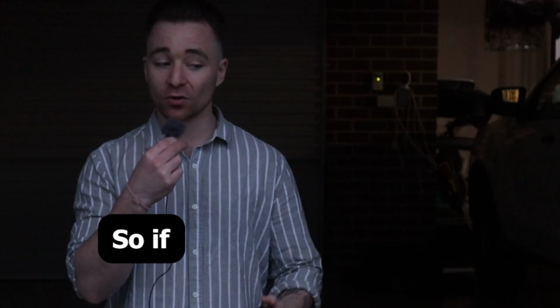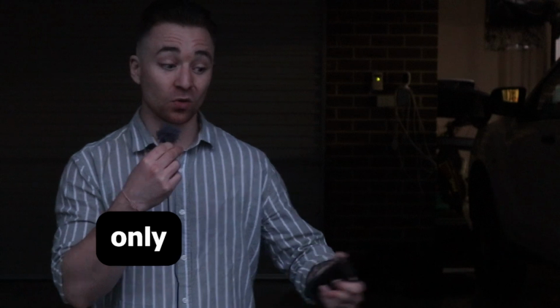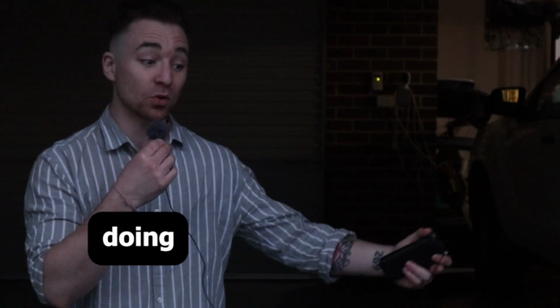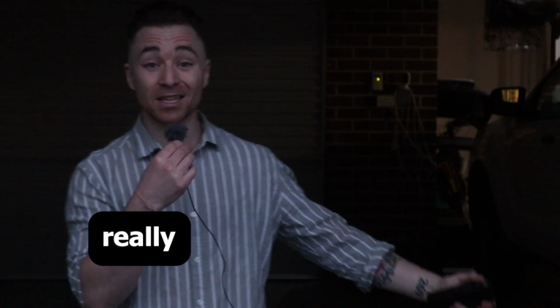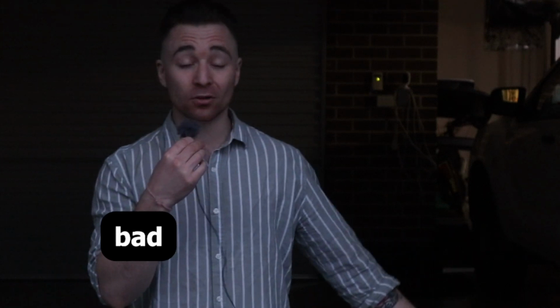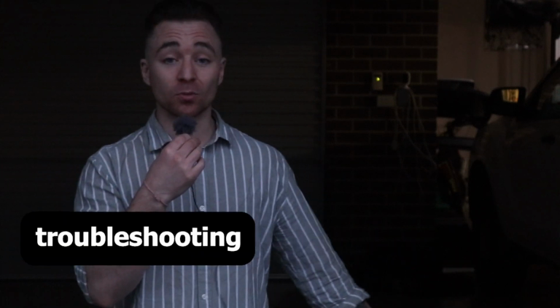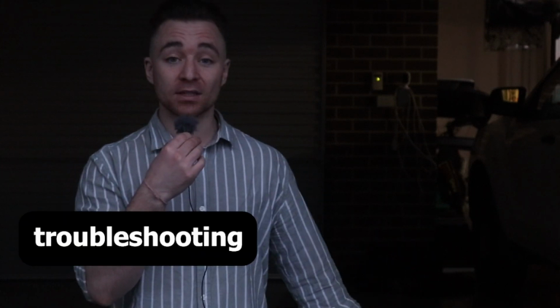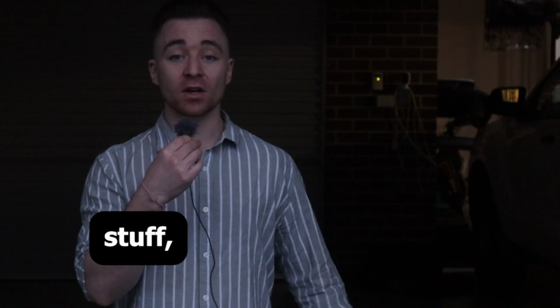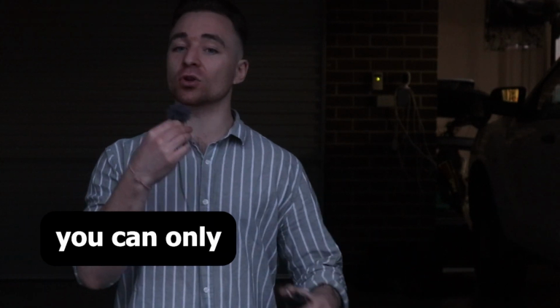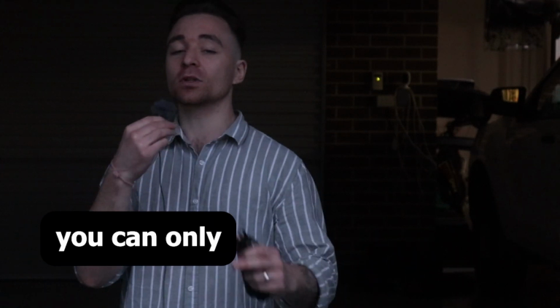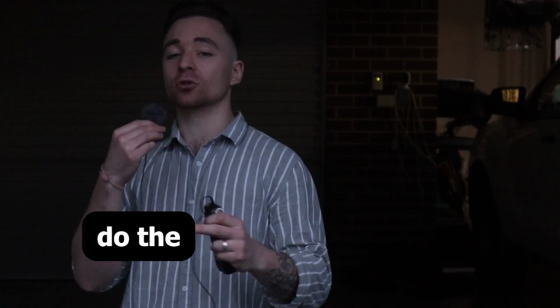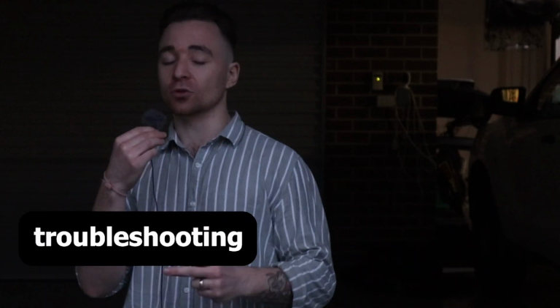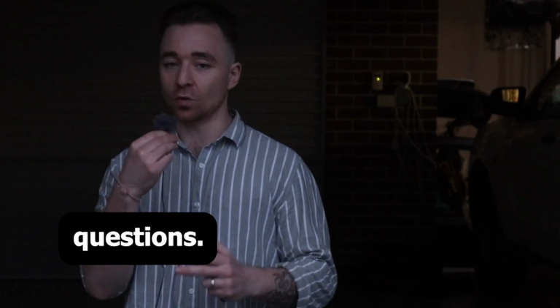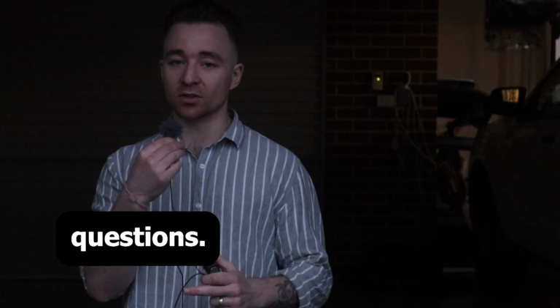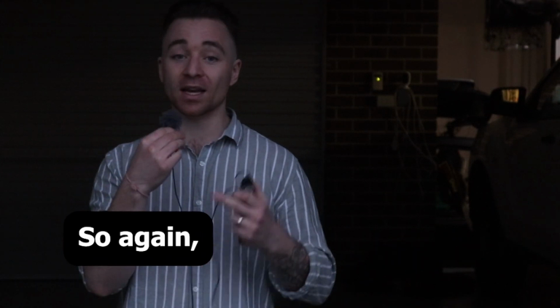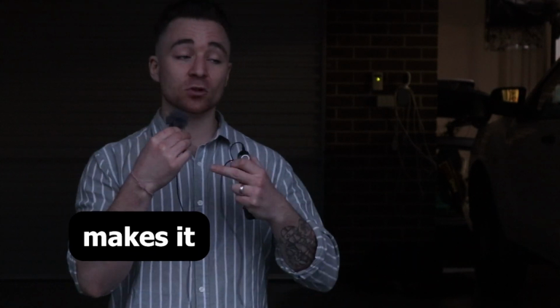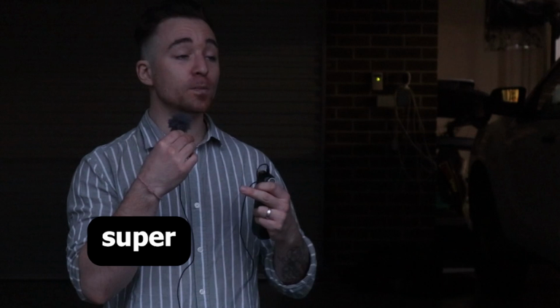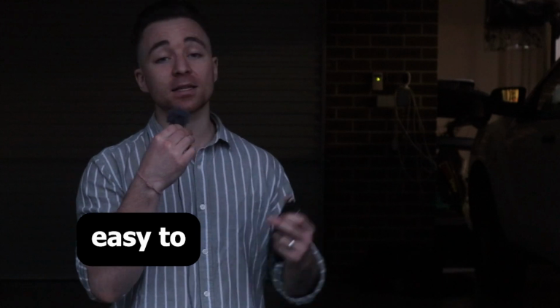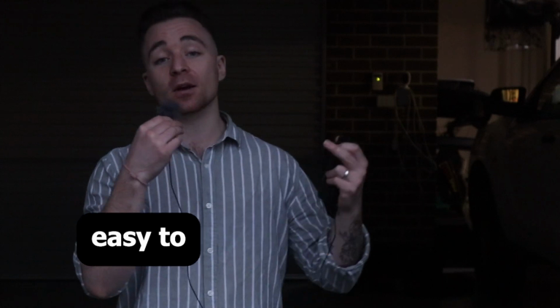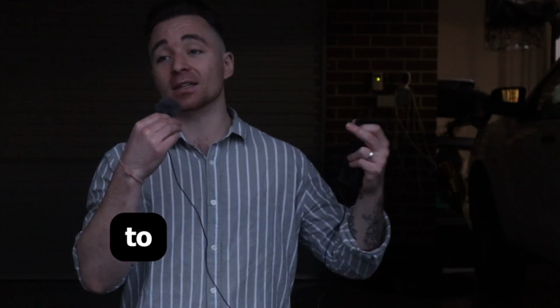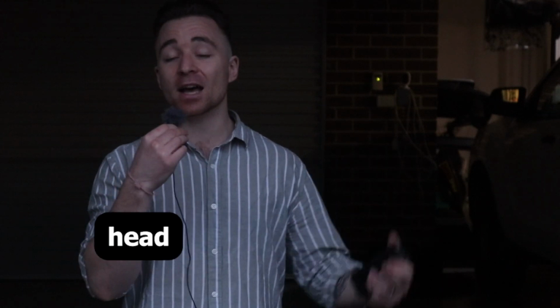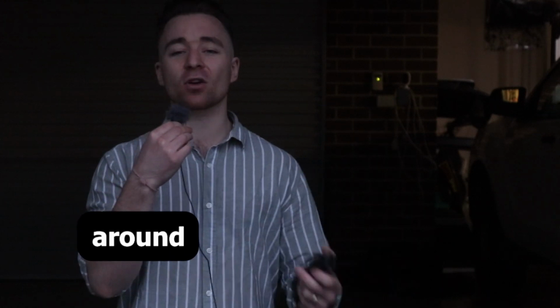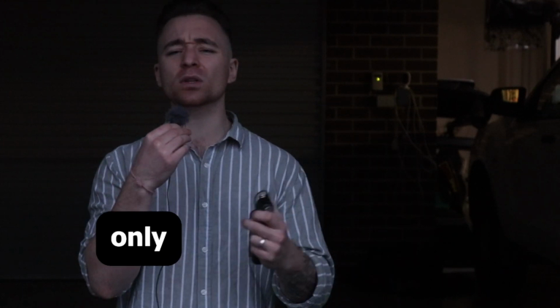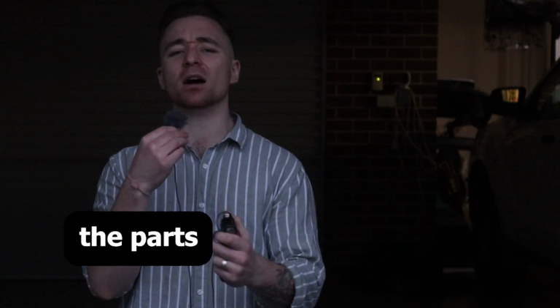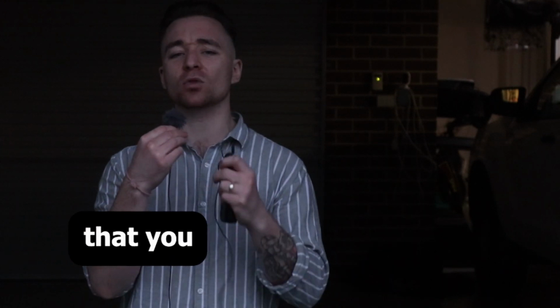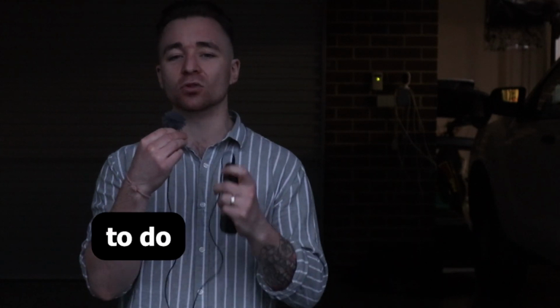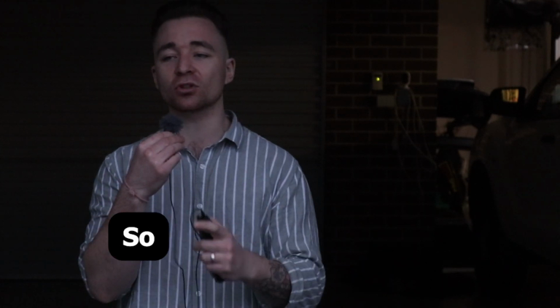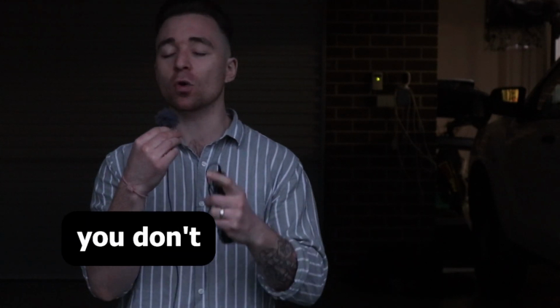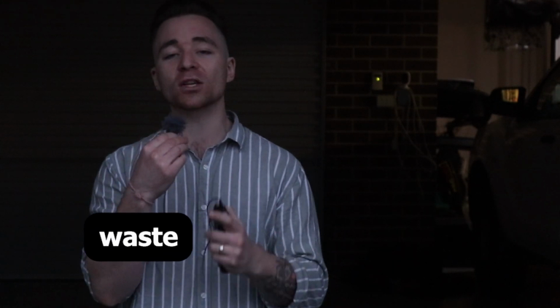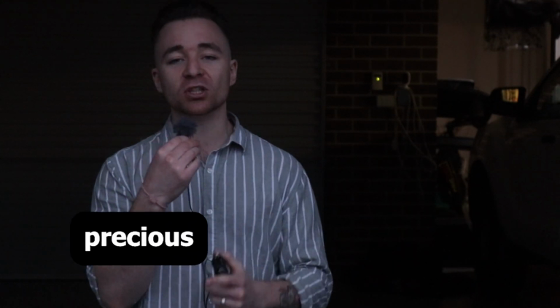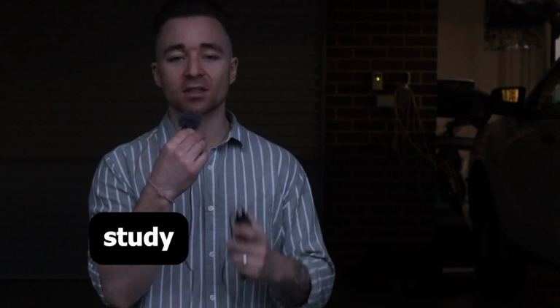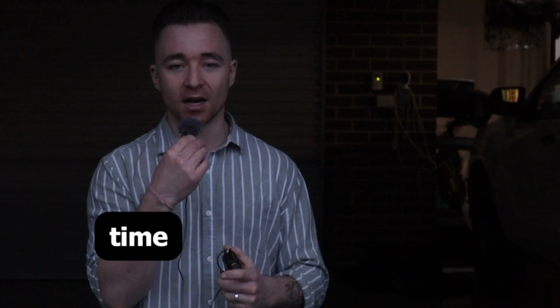So if you're only doing really bad on the troubleshooting stuff, you can choose to do only the troubleshooting questions. It makes it super easy to focus on only the parts you need, so you don't waste your precious study time.